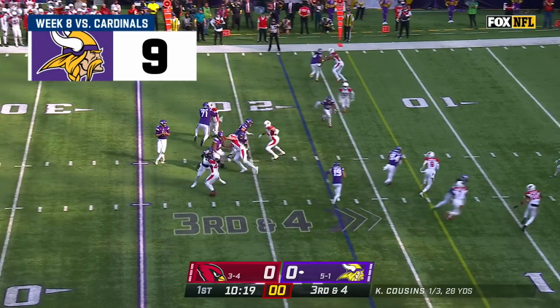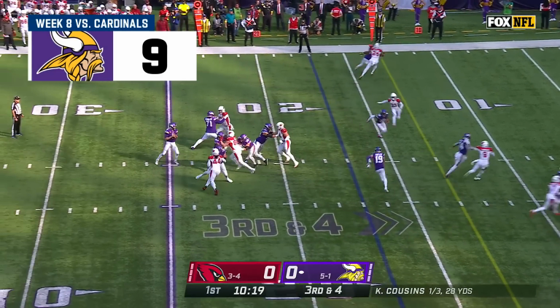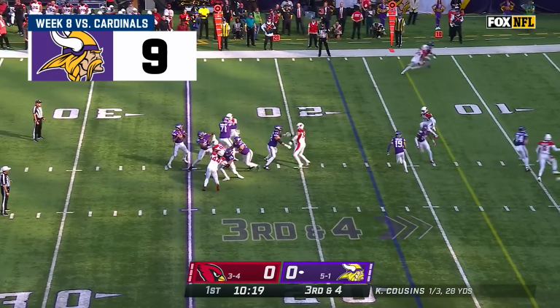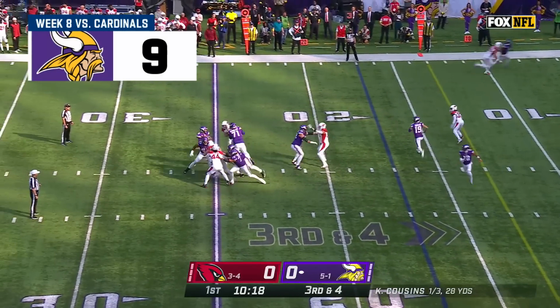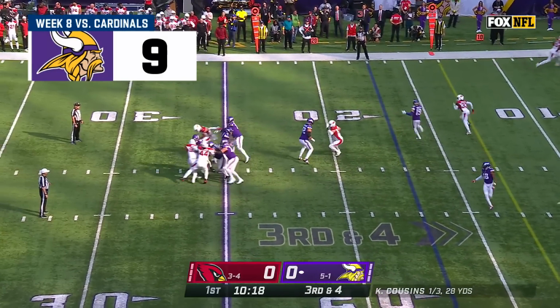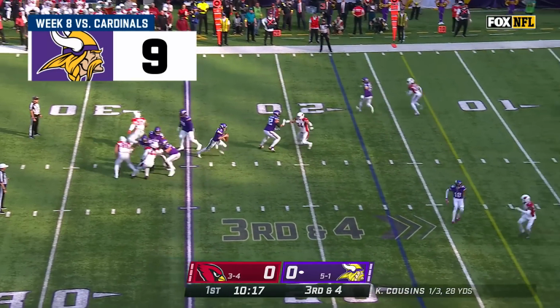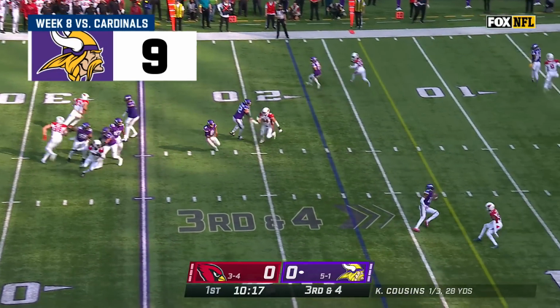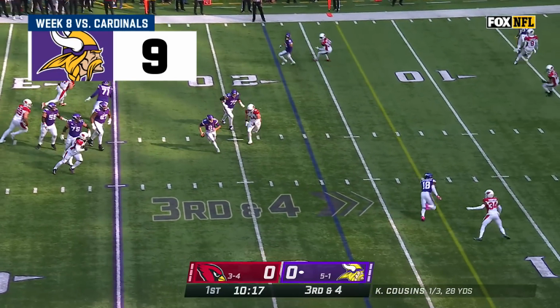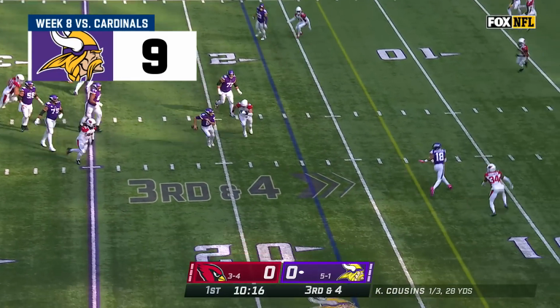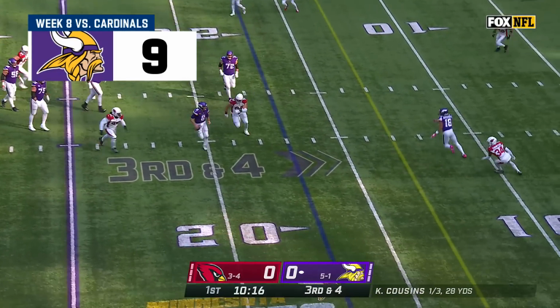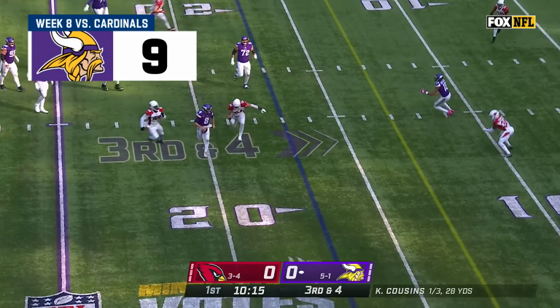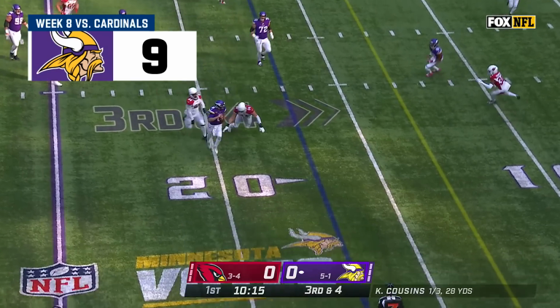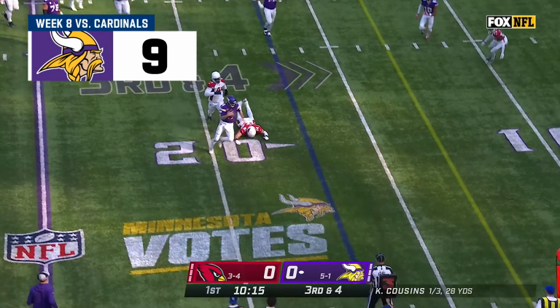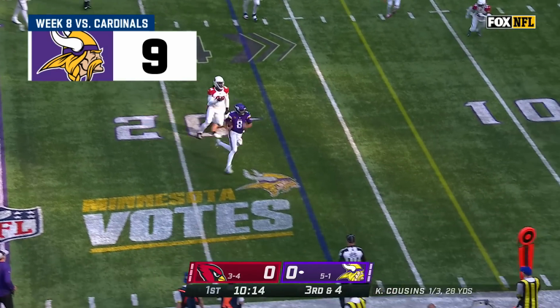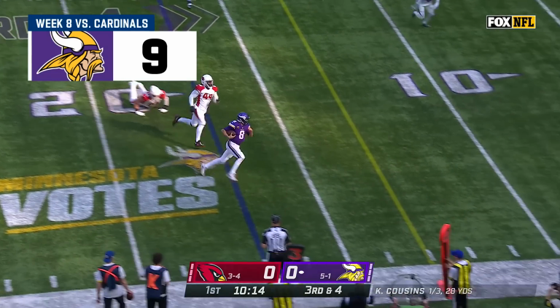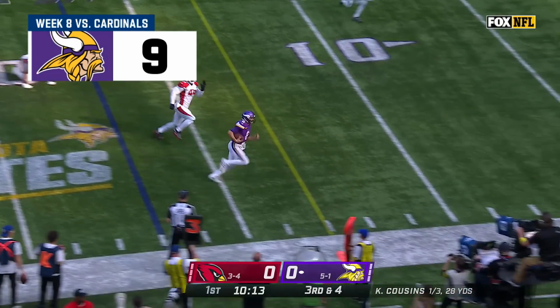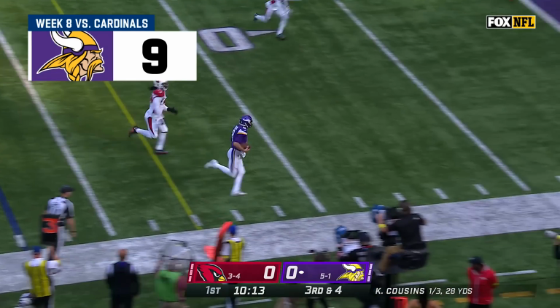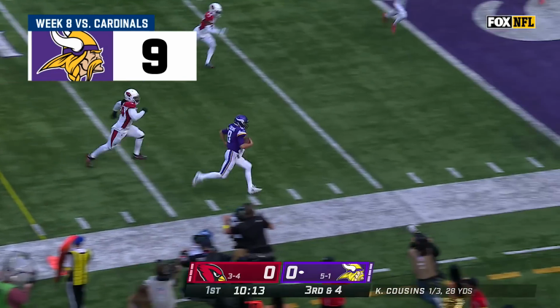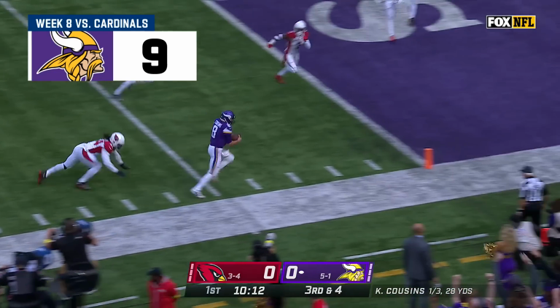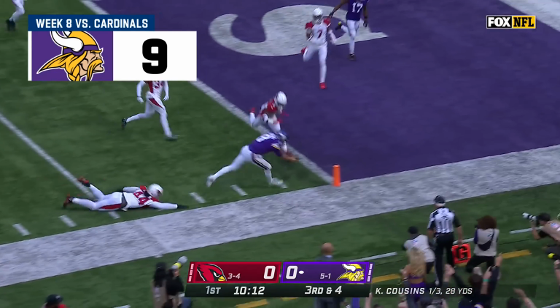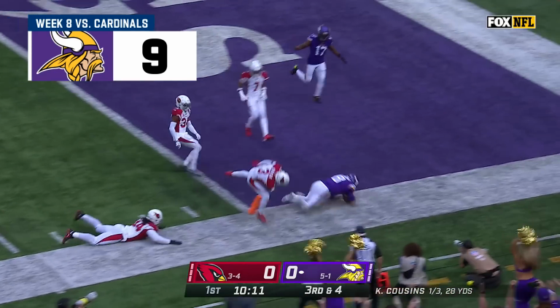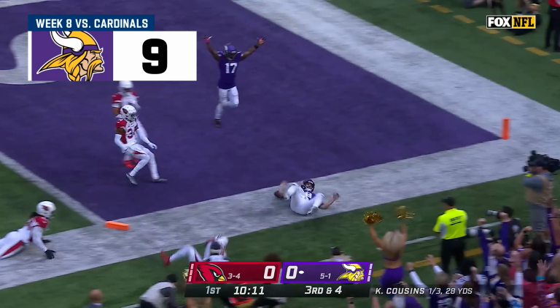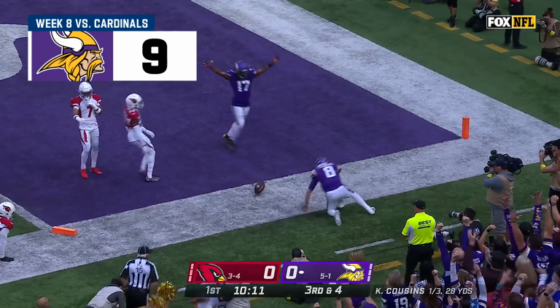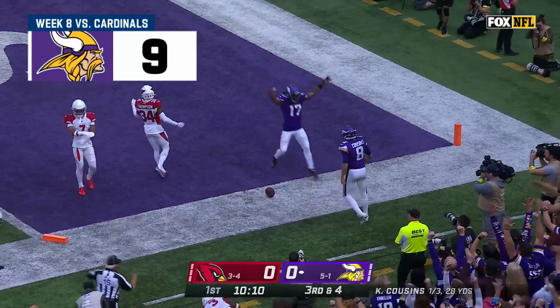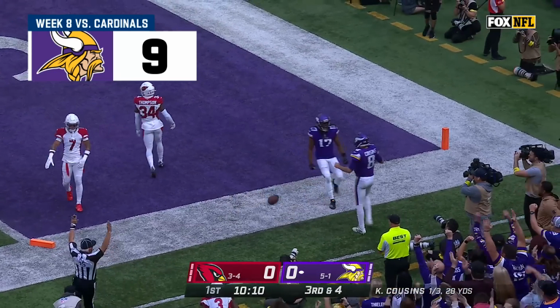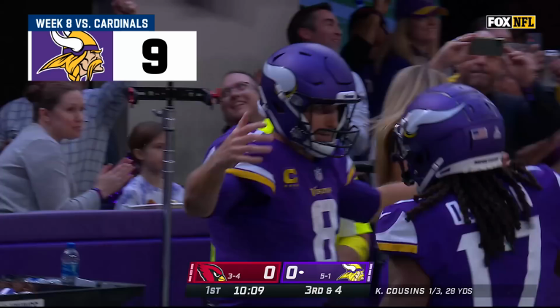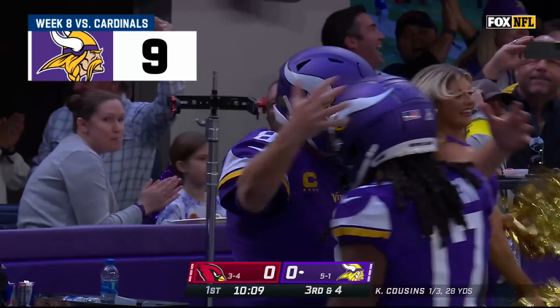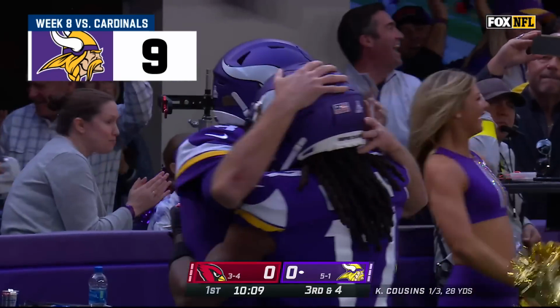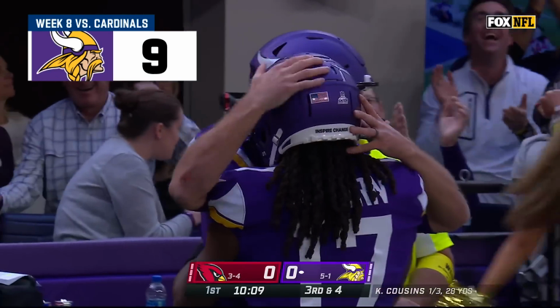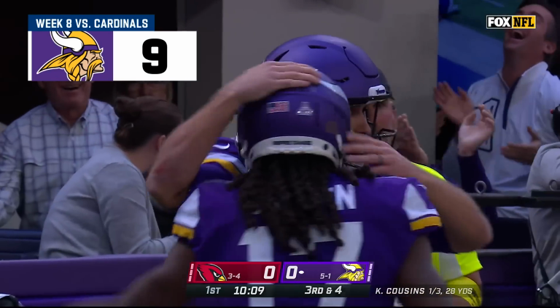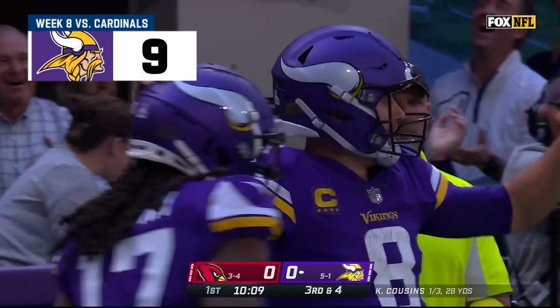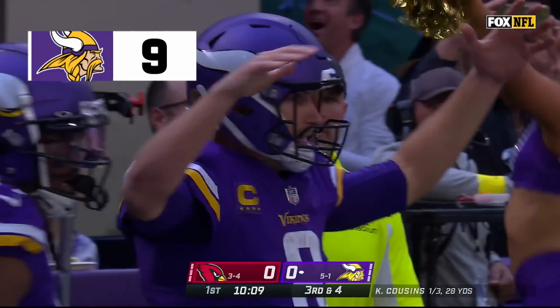Cousins looks to the middle of the field and he's already run for a first down. Can he run for another one? Can he run for a touchdown? Diving to the end zone — that's a Viking touchdown, Kirk Cousins!